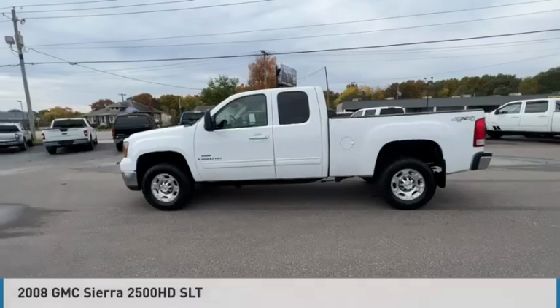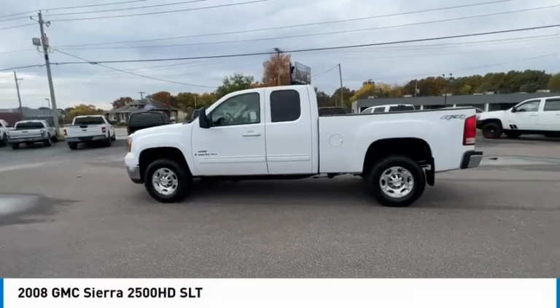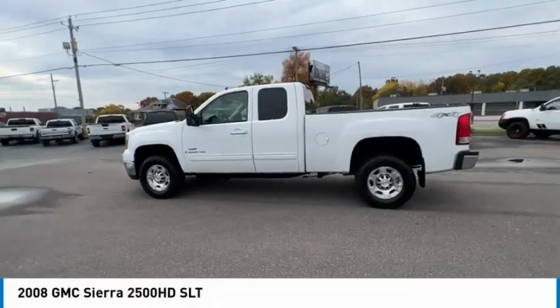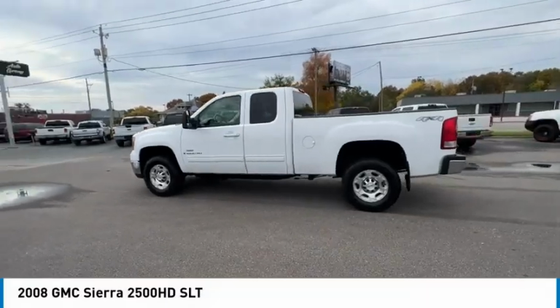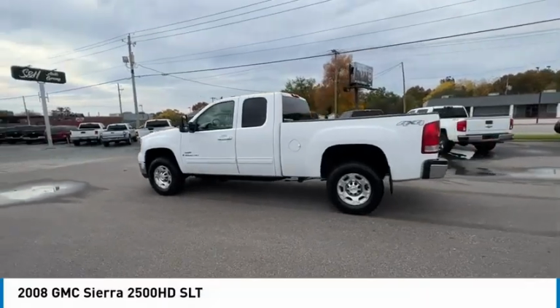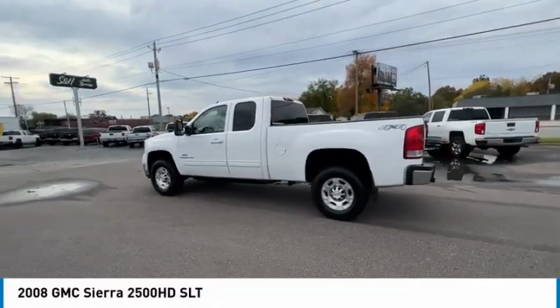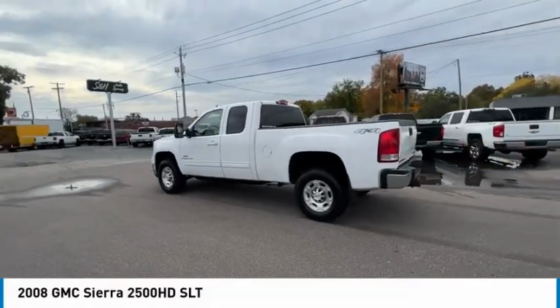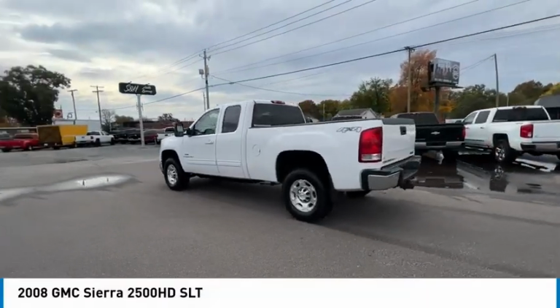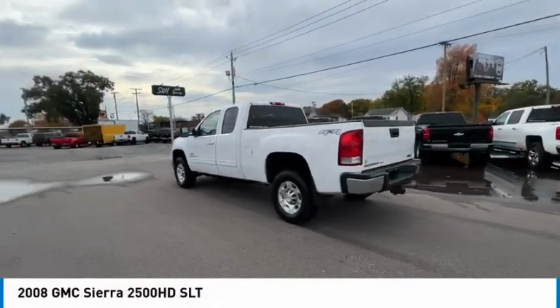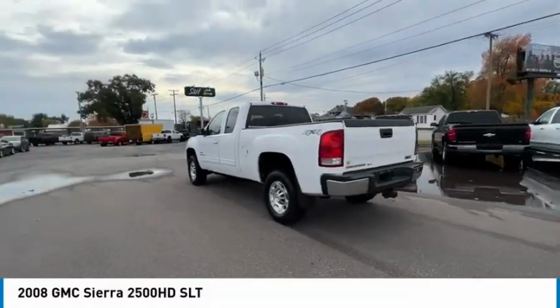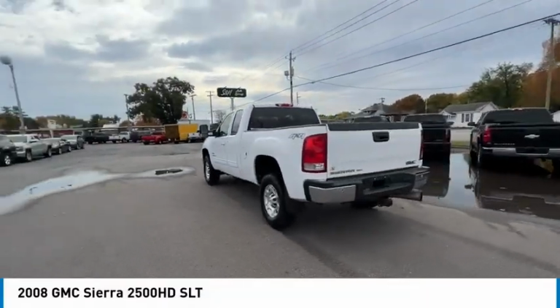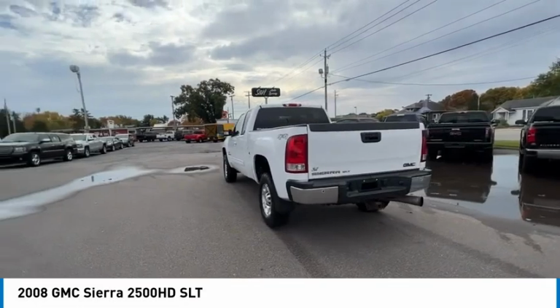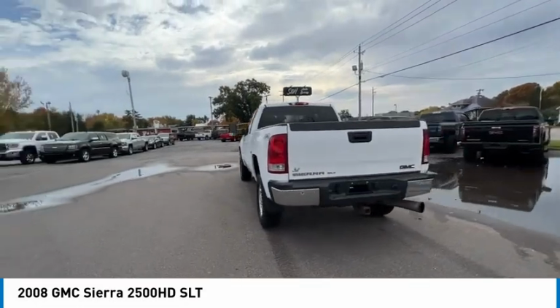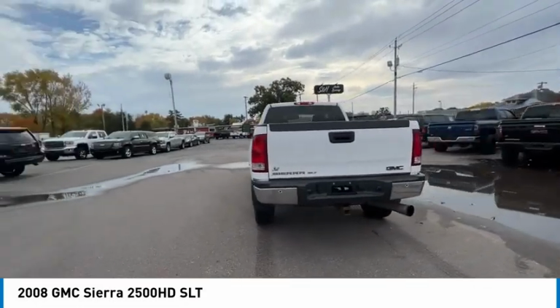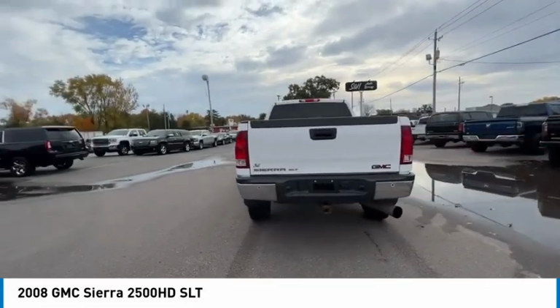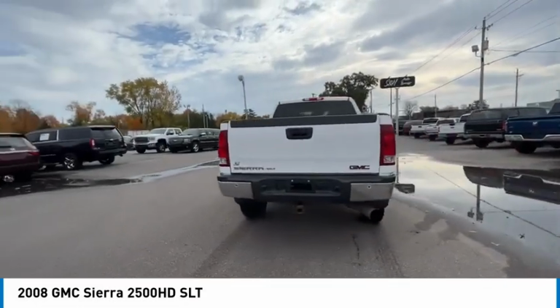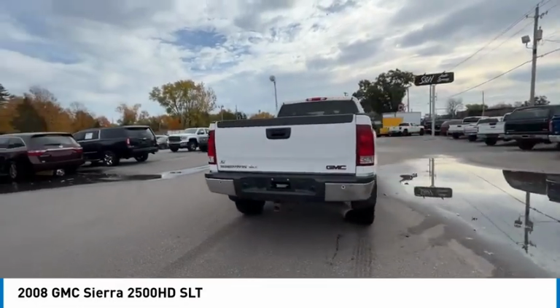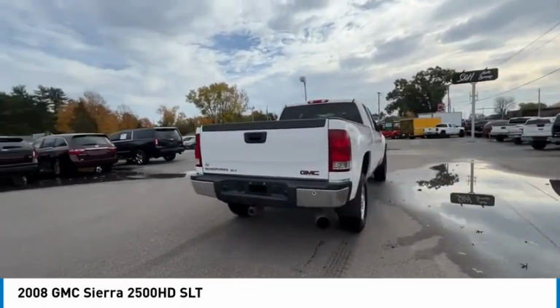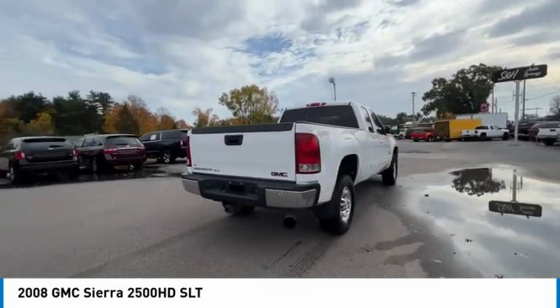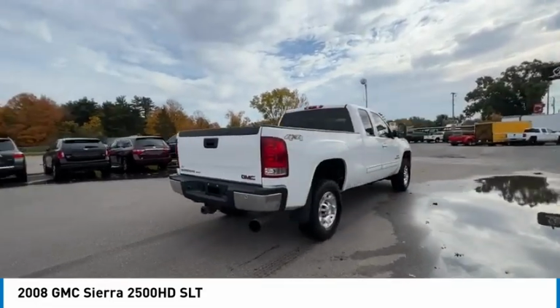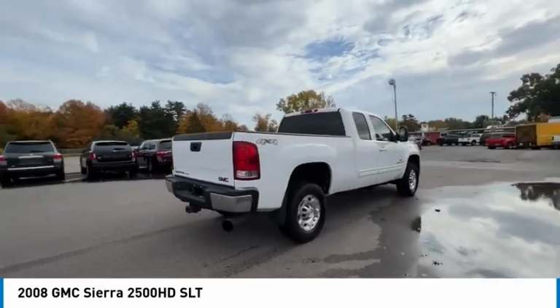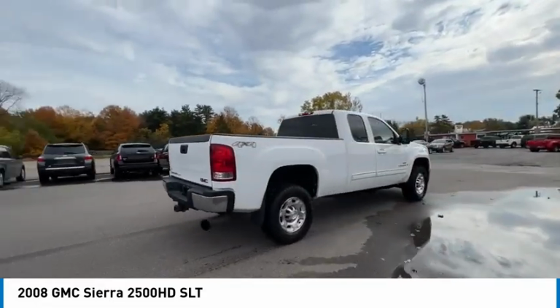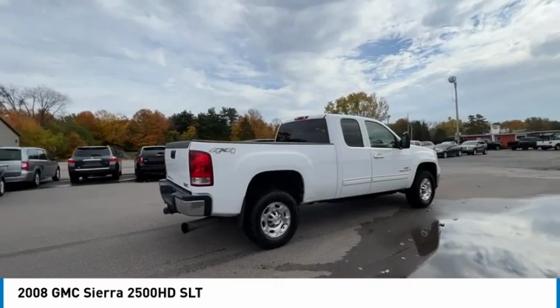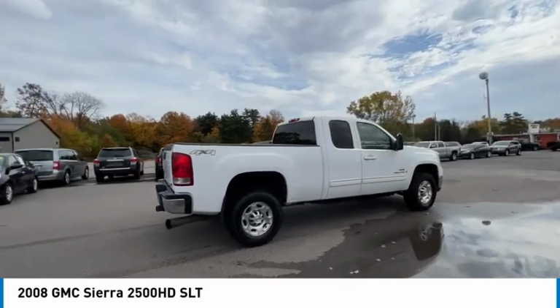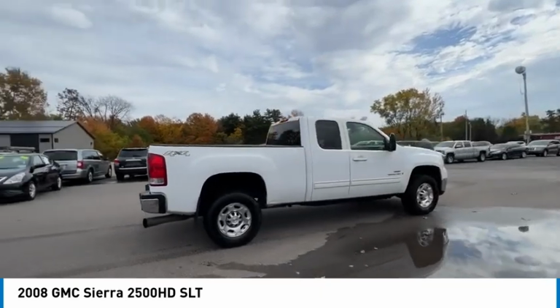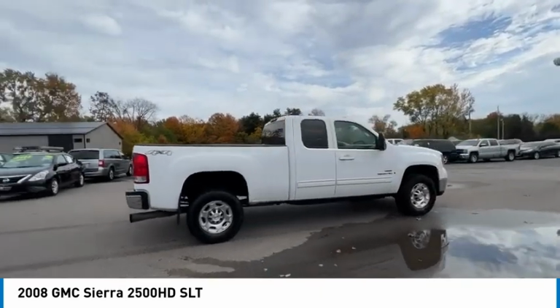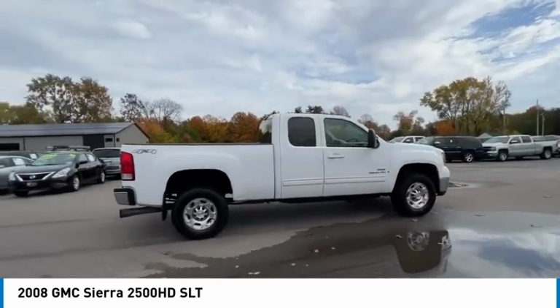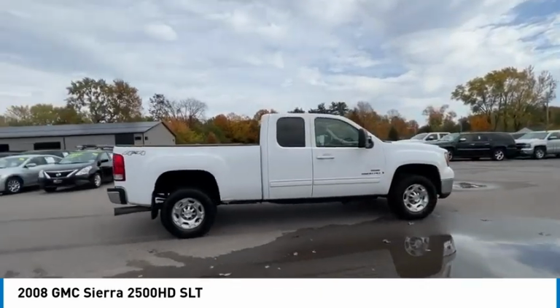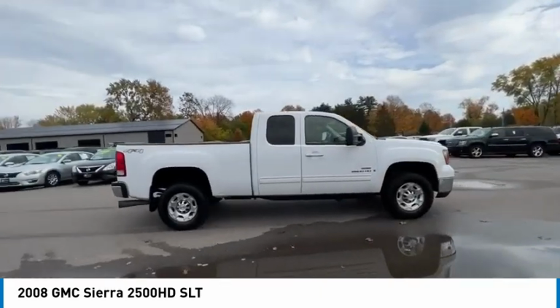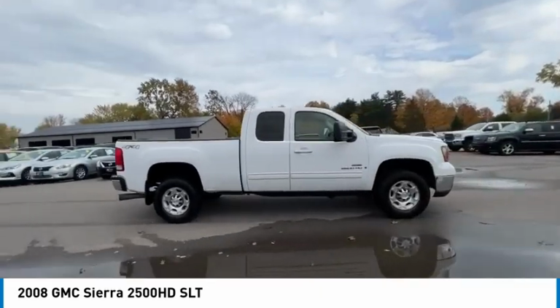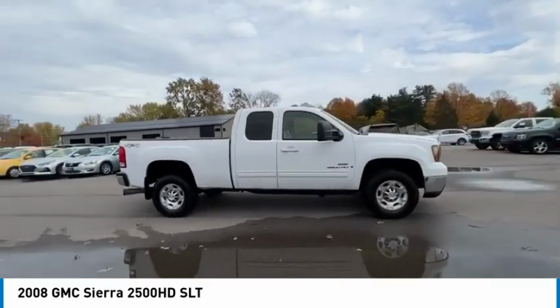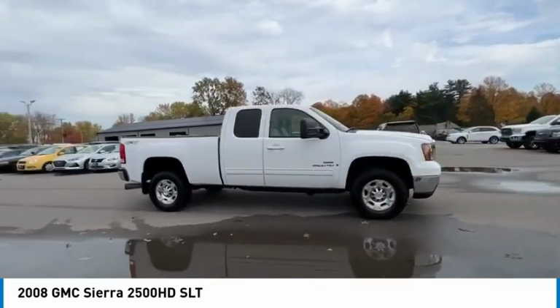Stop by and take a look at the 2008 Sierra 2500 HD. The GMC Sierra 2500 HD has all your workhorse basics covered — no worries here — and is priced below $15,000.